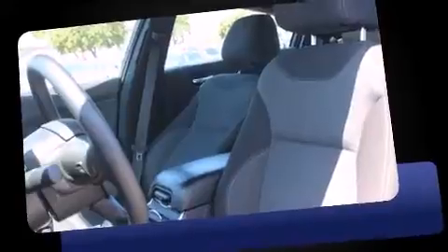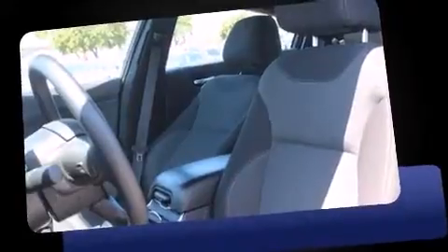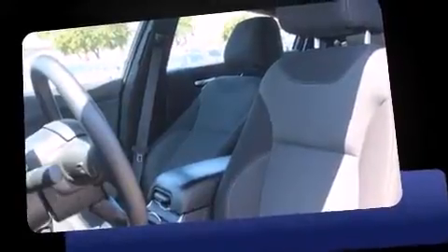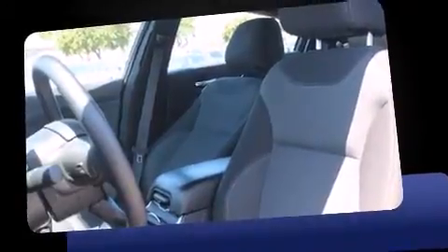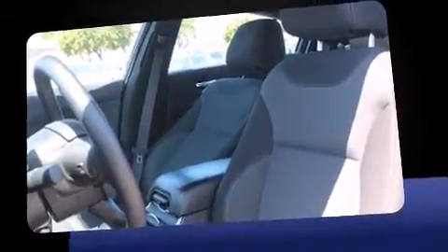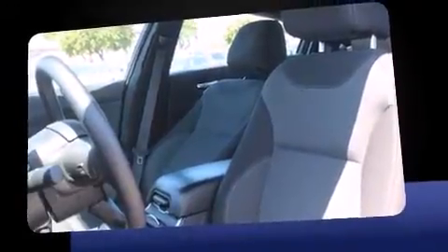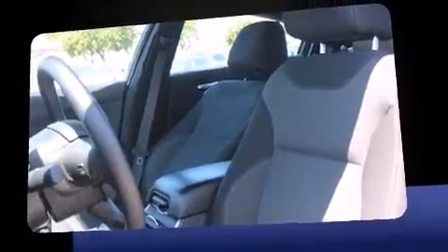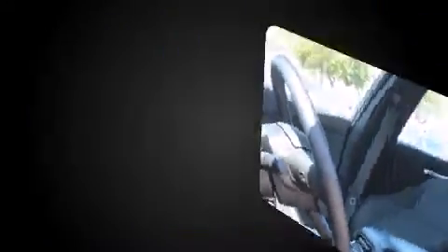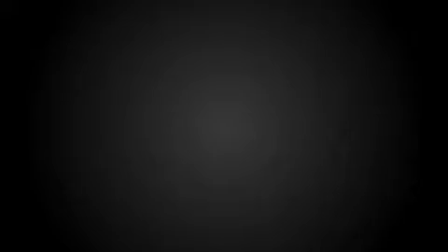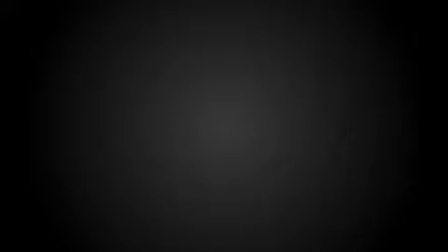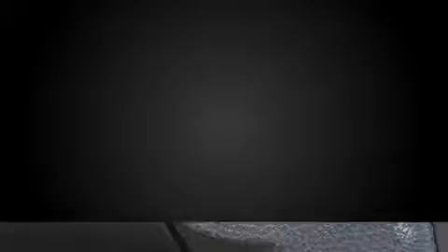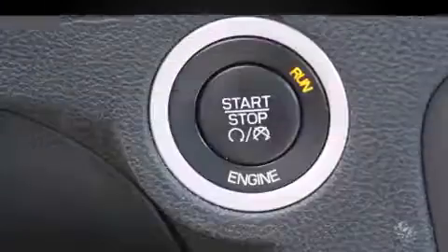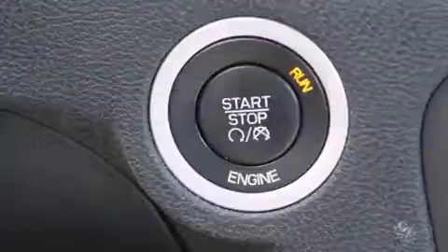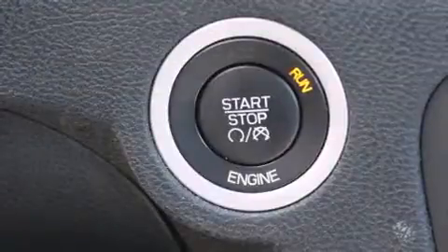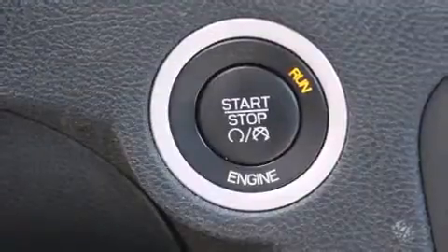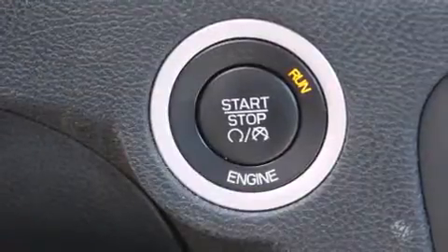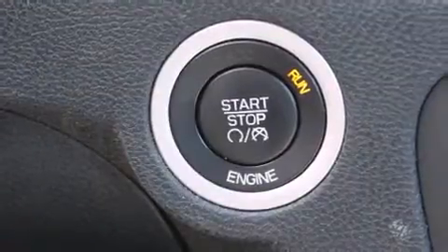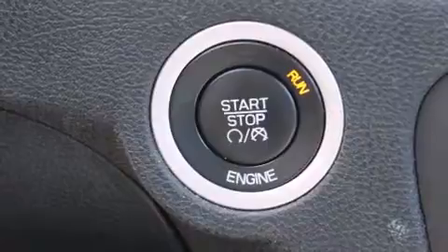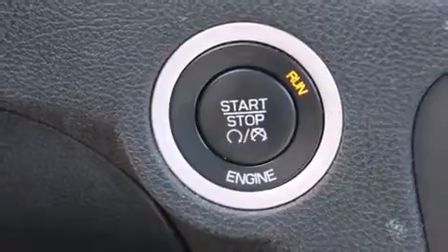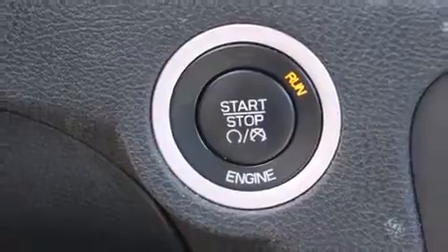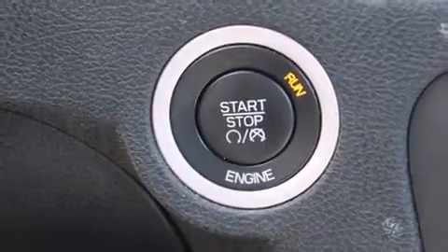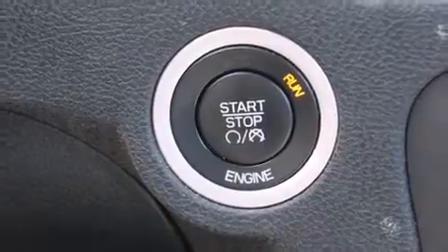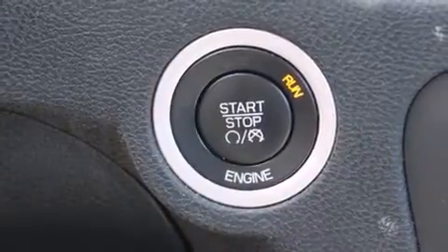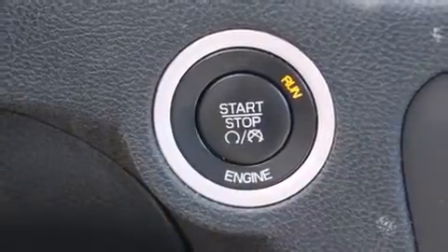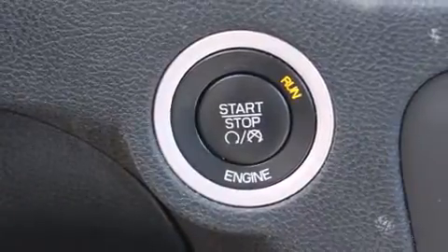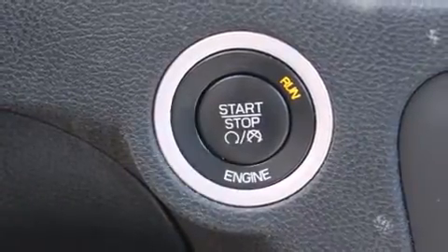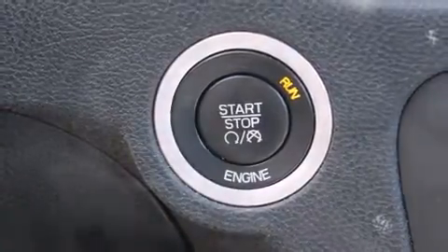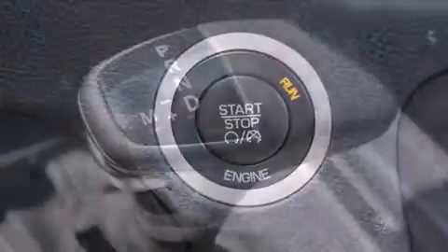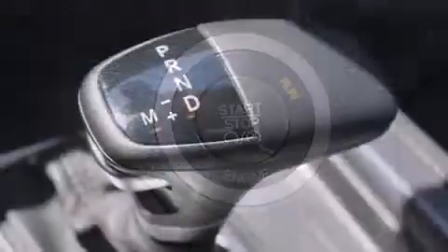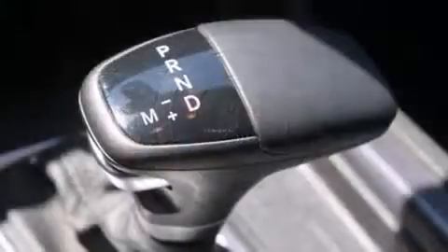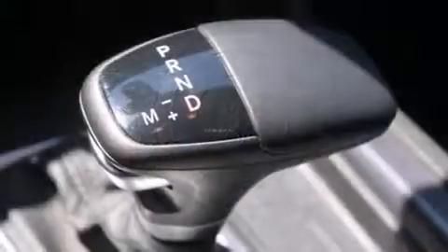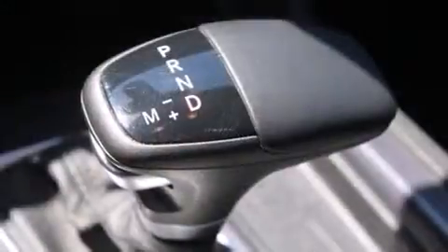Dodge prioritized comfort and style by including delay off headlights, a tachometer, remote keyless entry, and power windows.